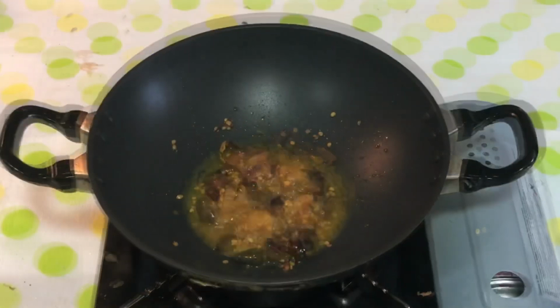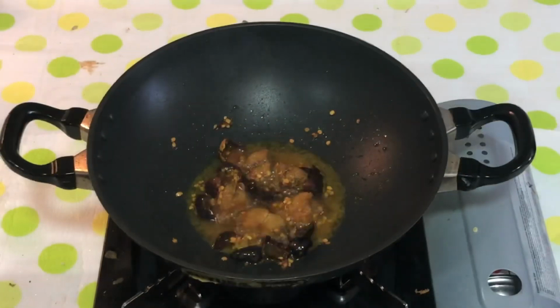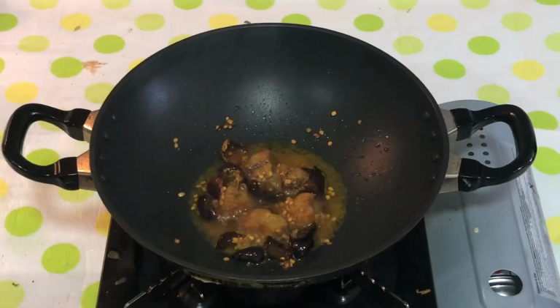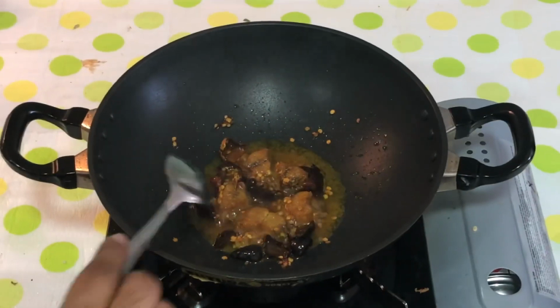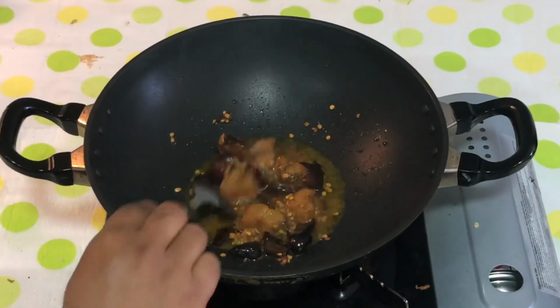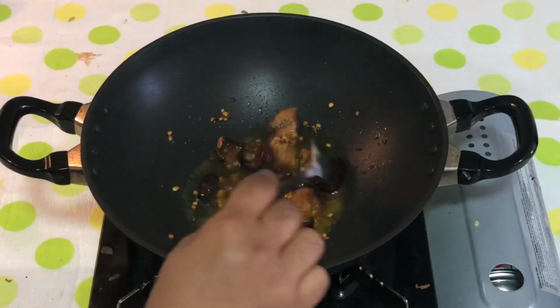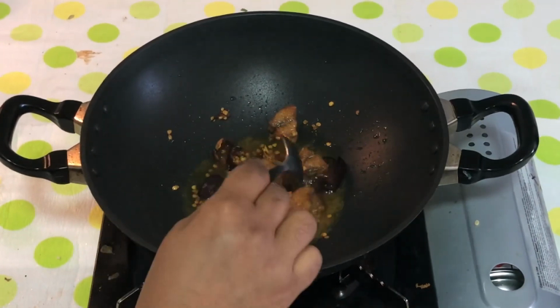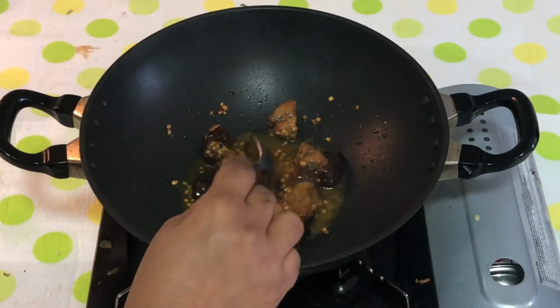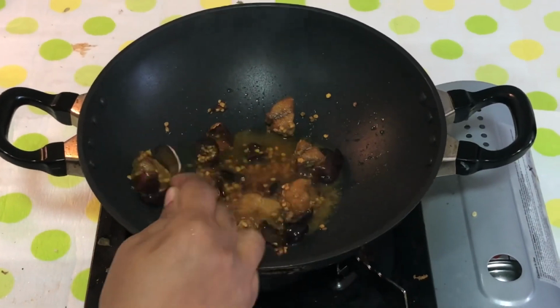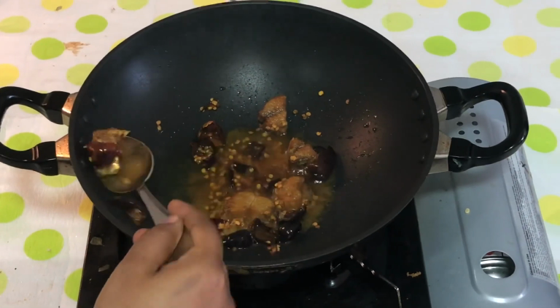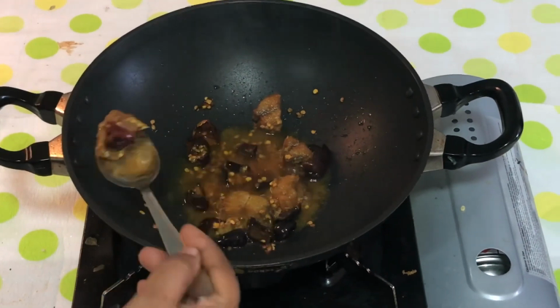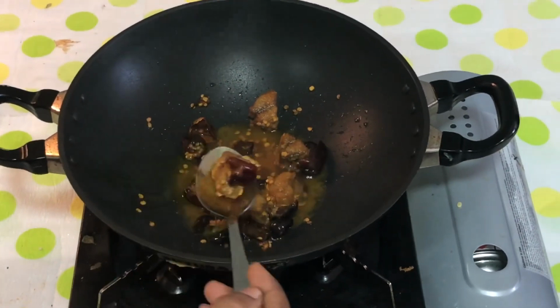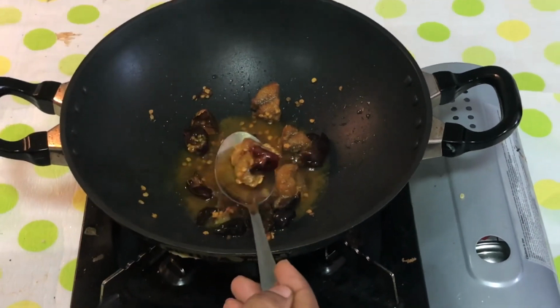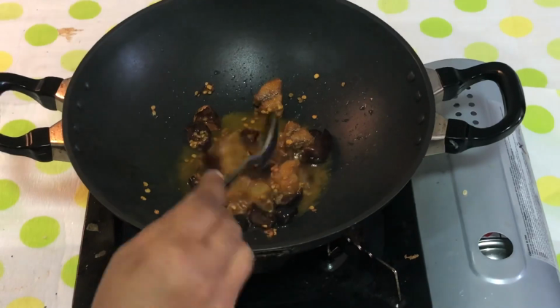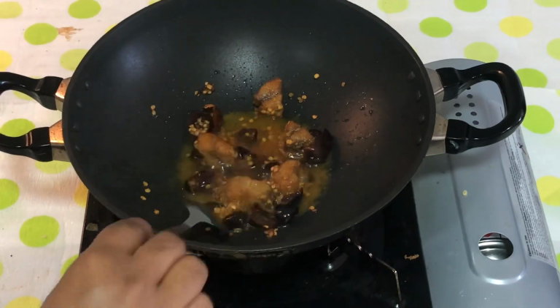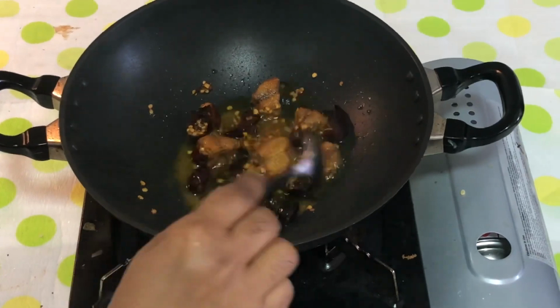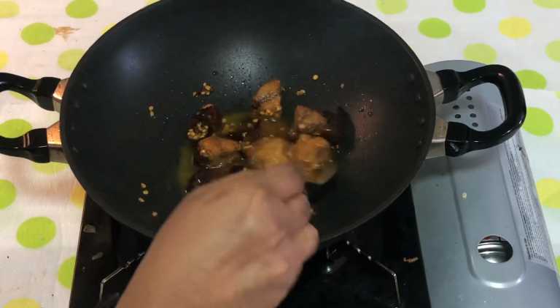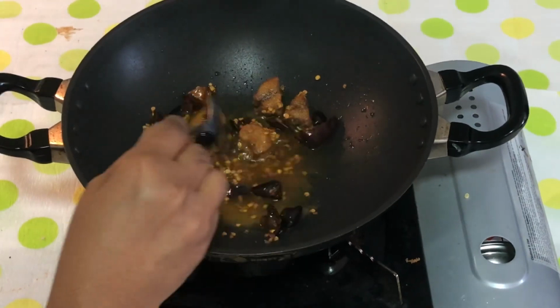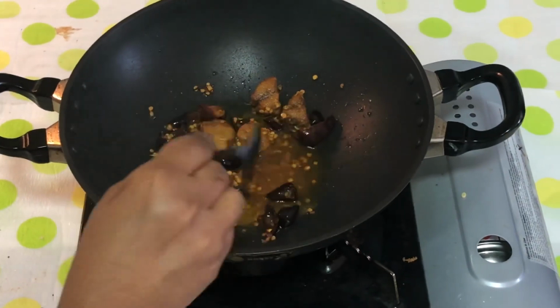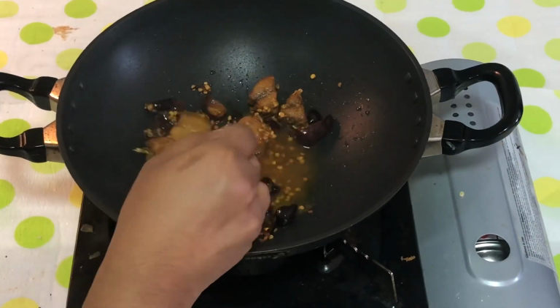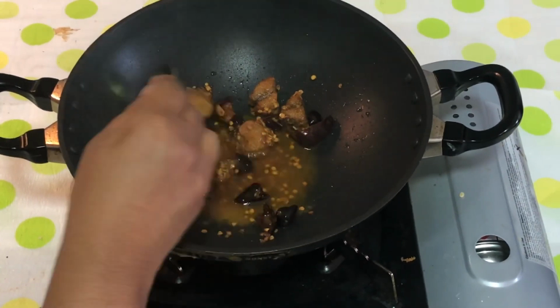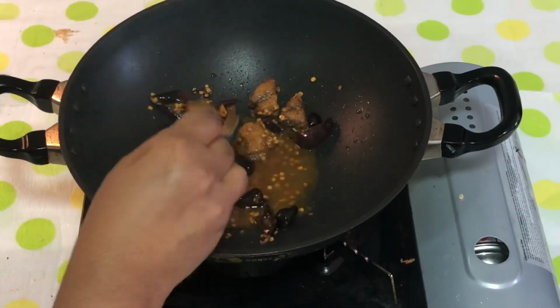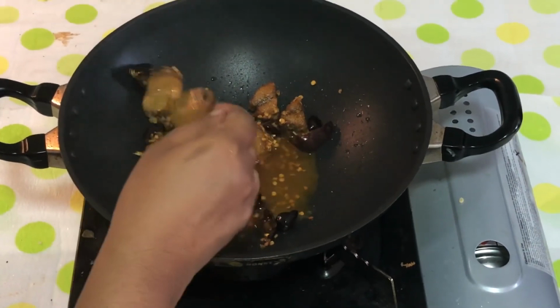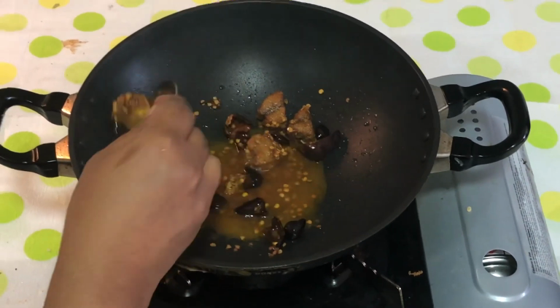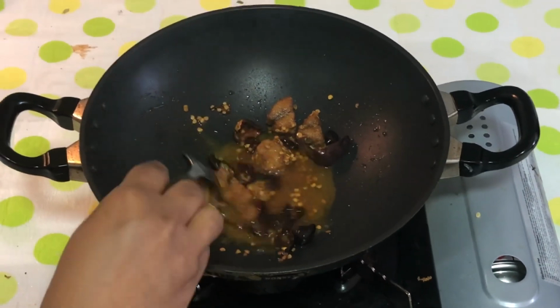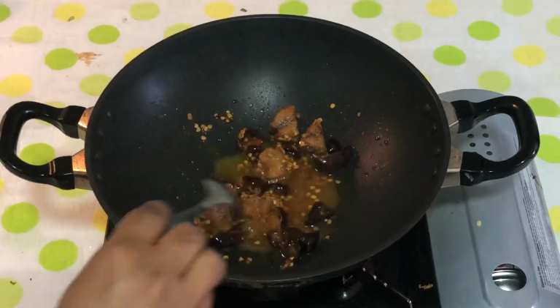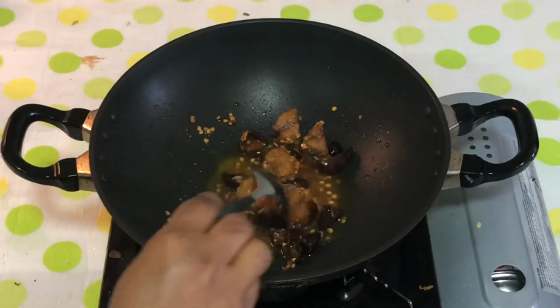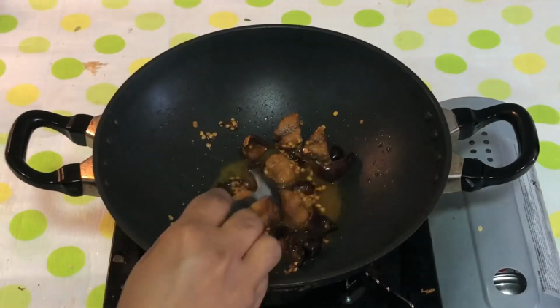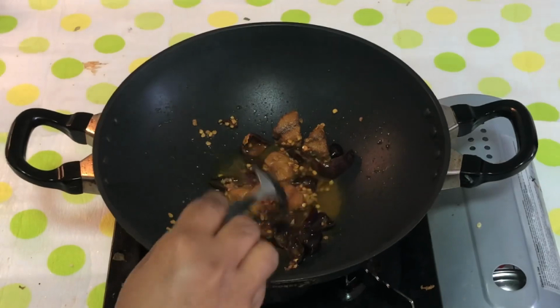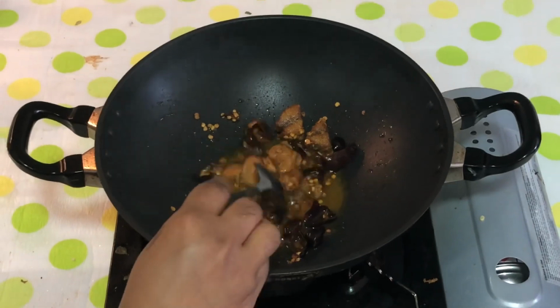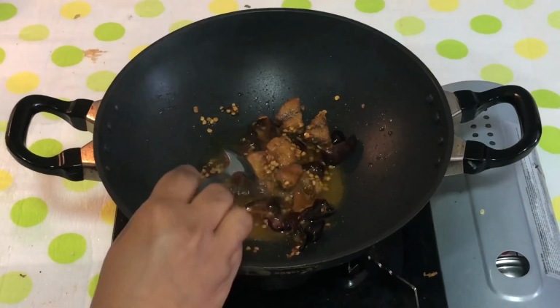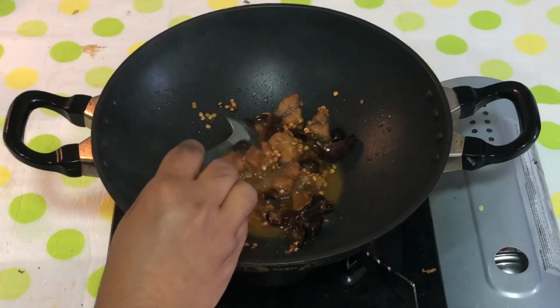Now the curry is very crispy, and it is ready to serve.